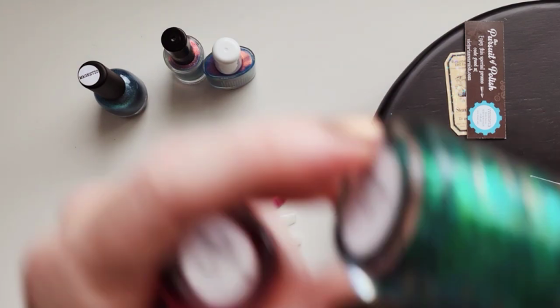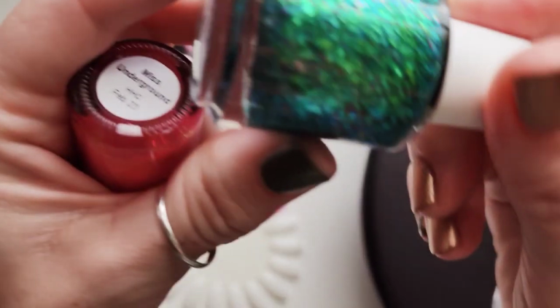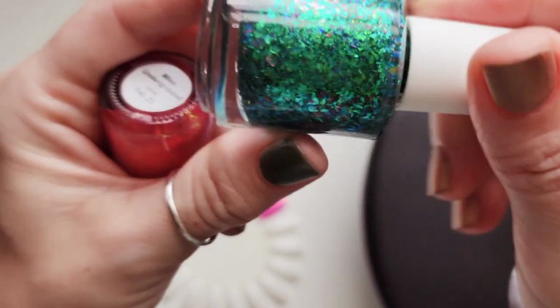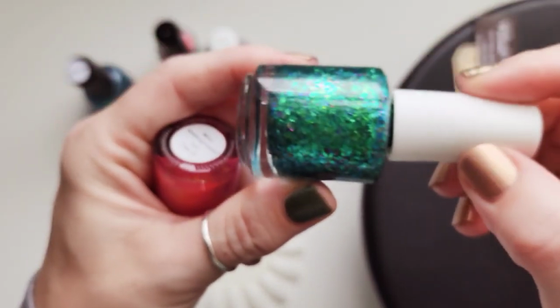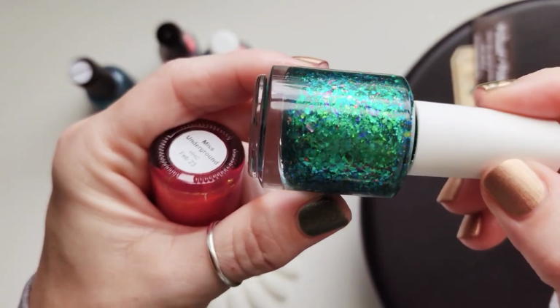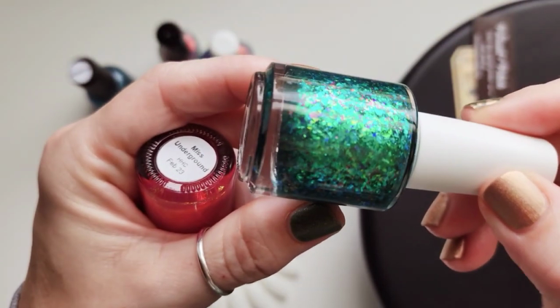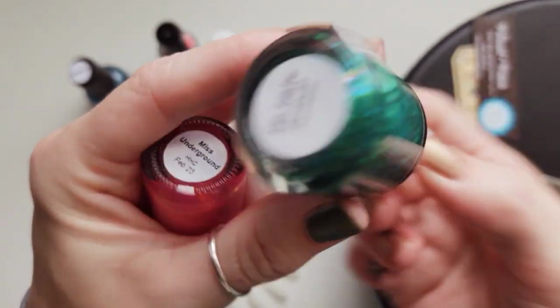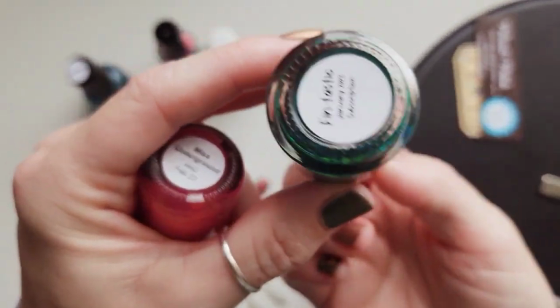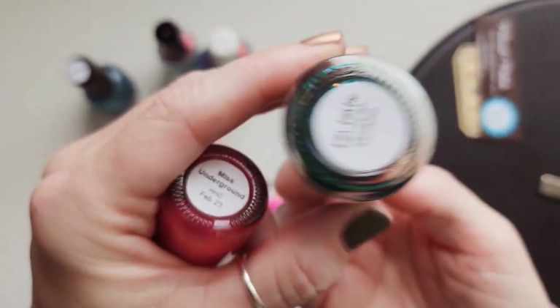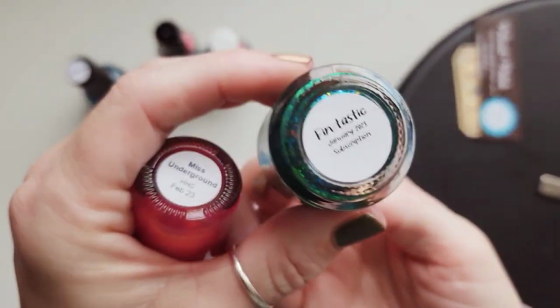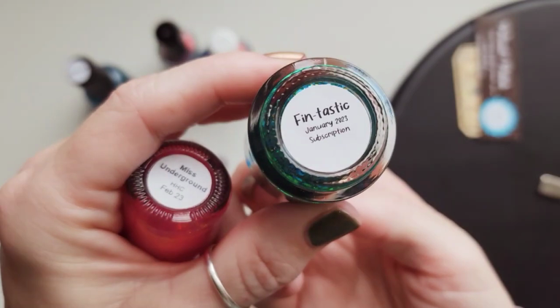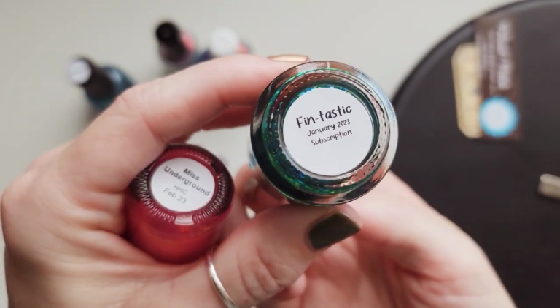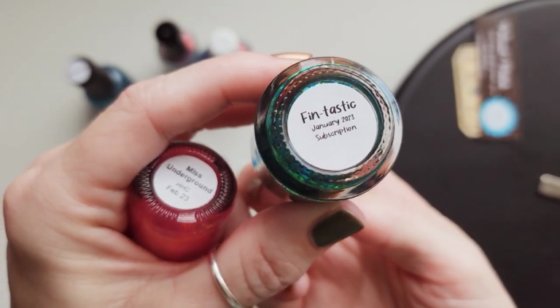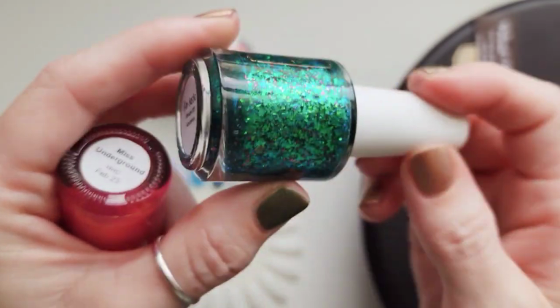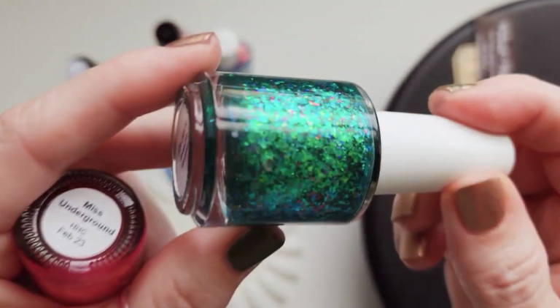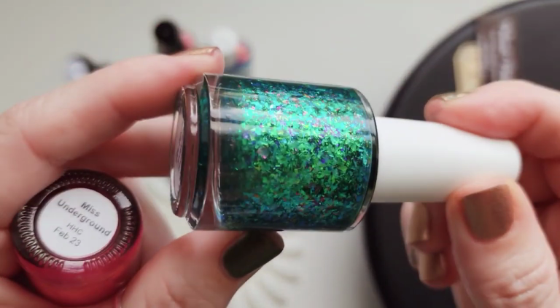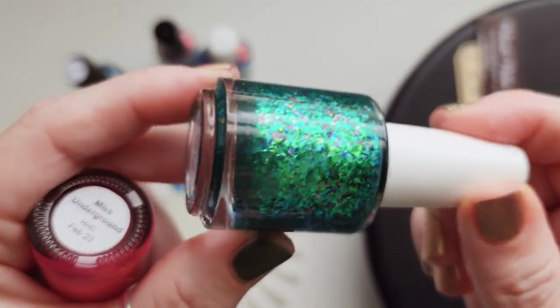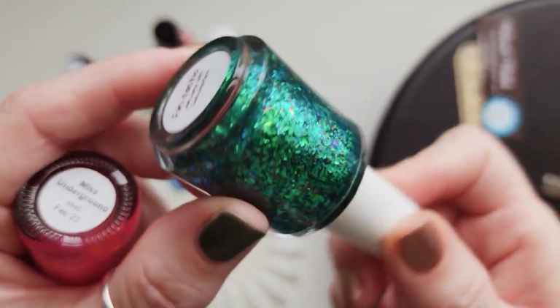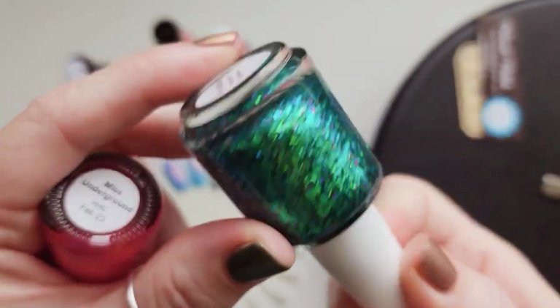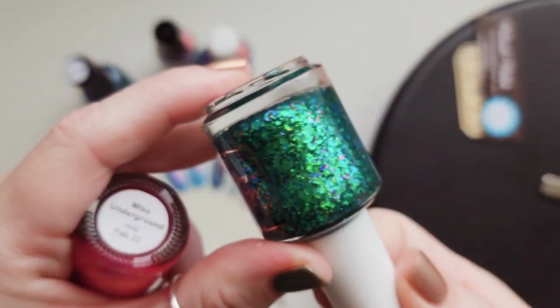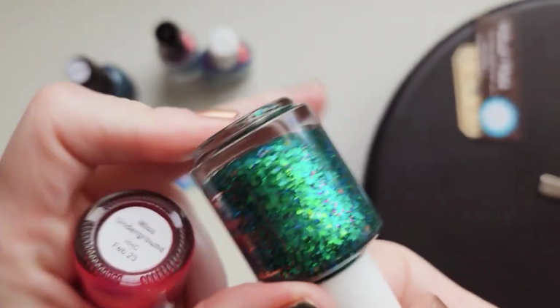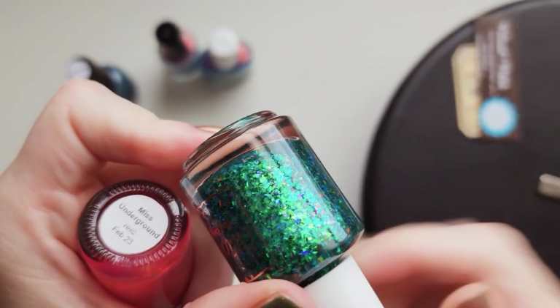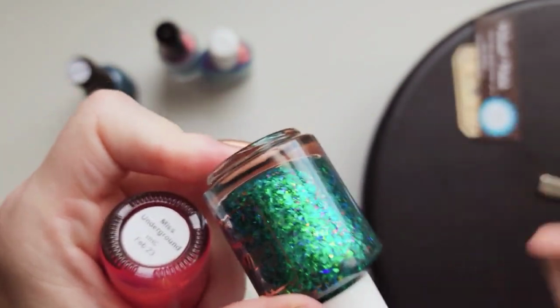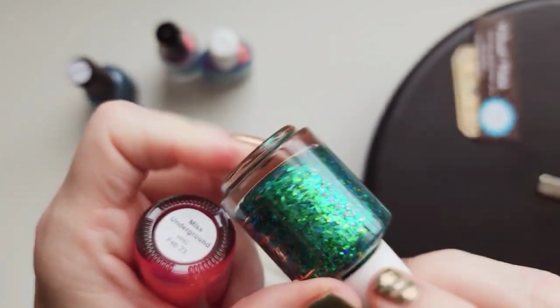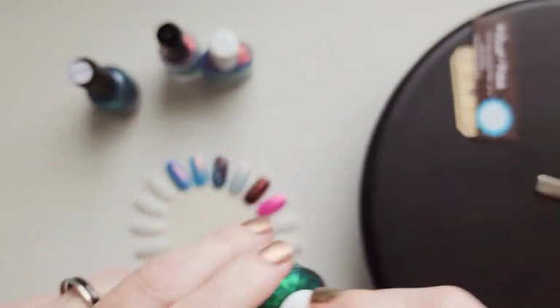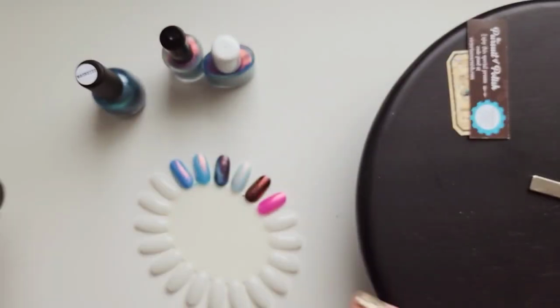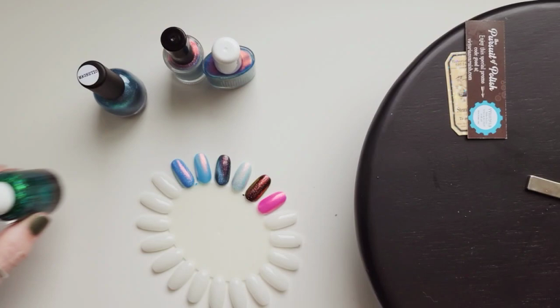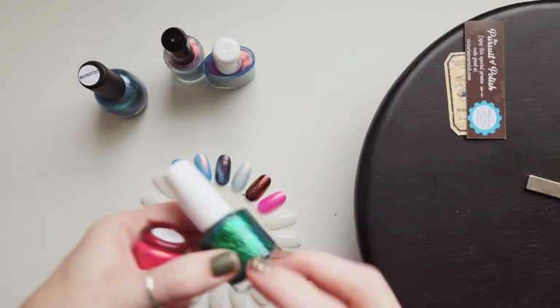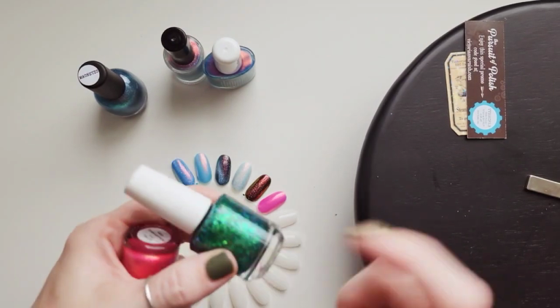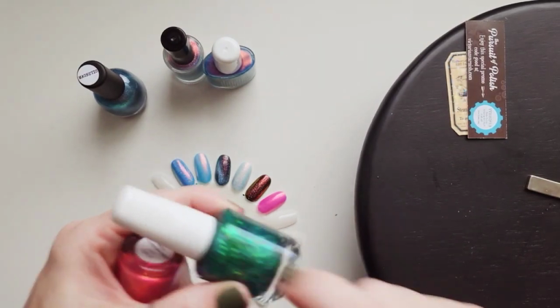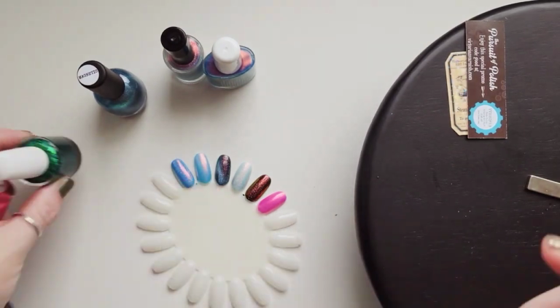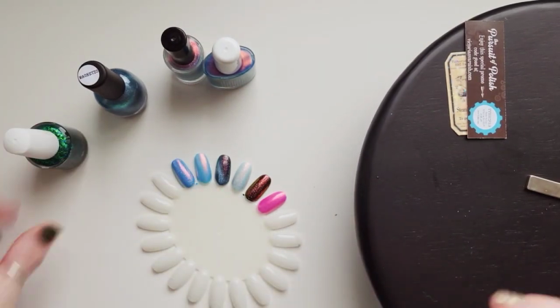We're gonna use the Cuticula Fintastic that we used for Monirat. She wants this one, so I'm gonna do all of her nails with that. She loves that.